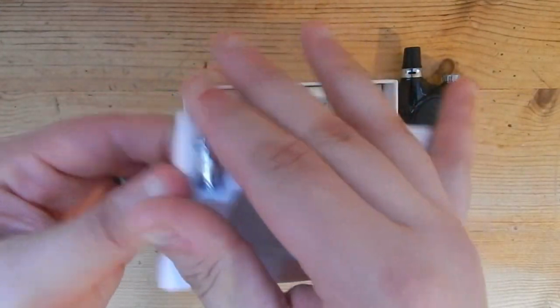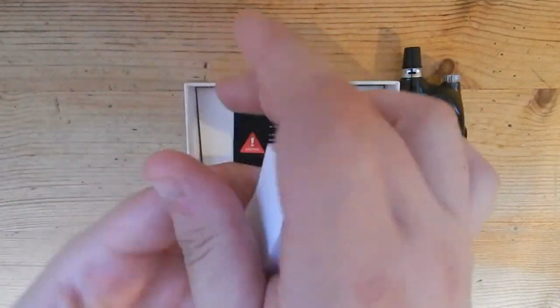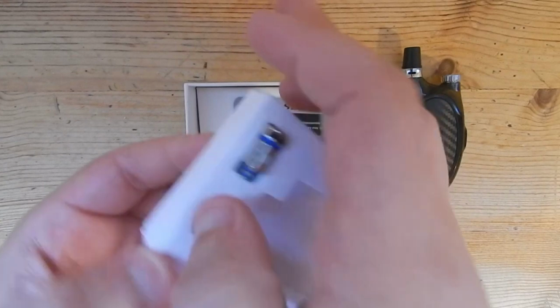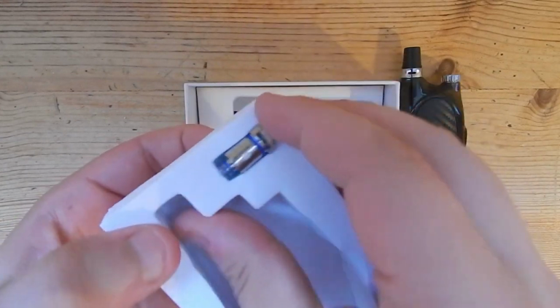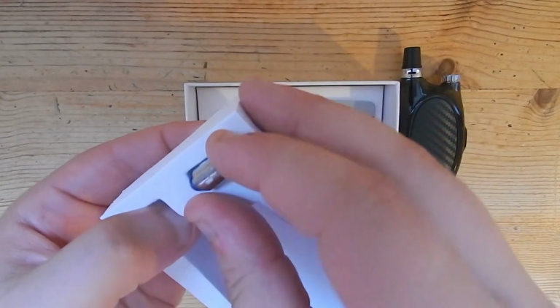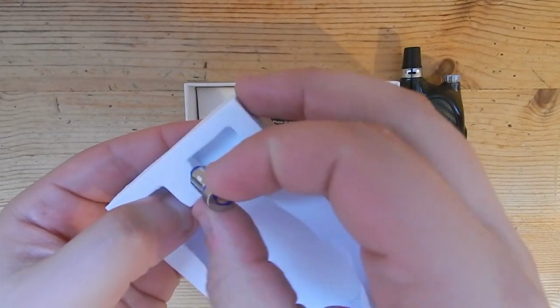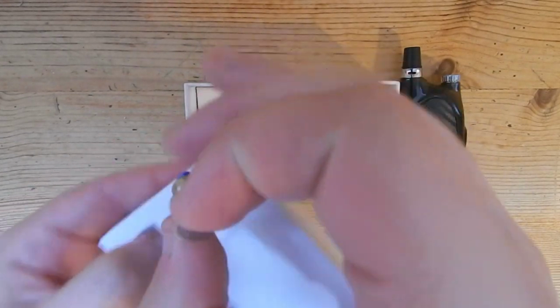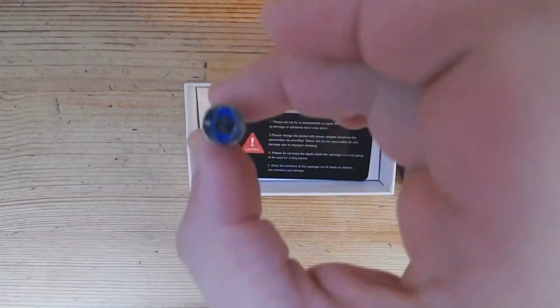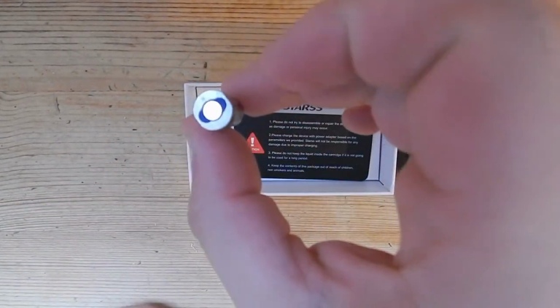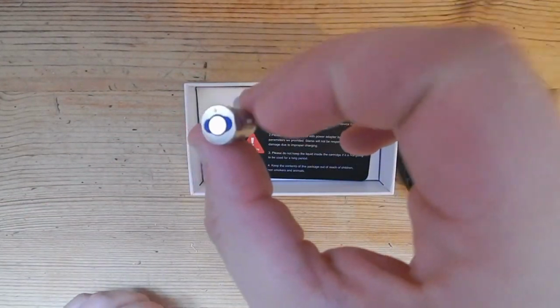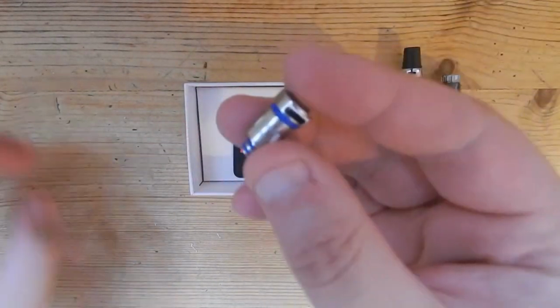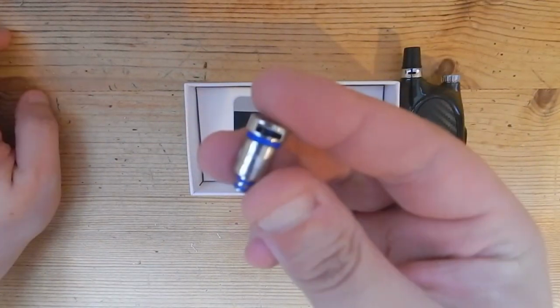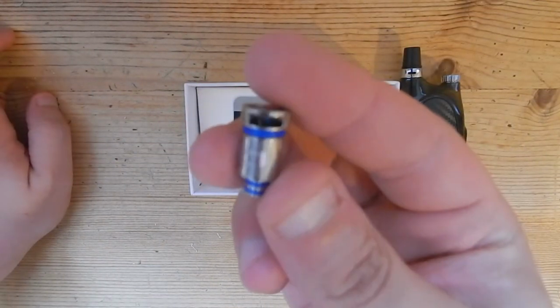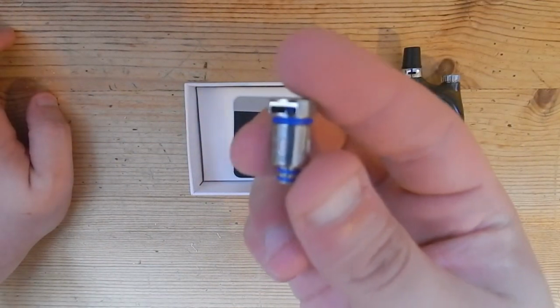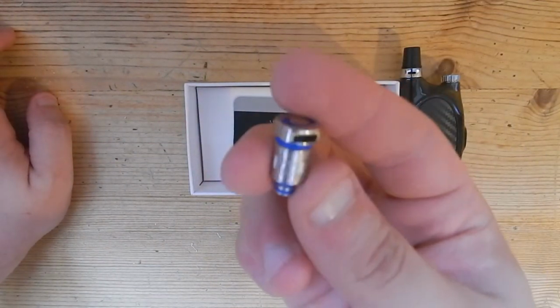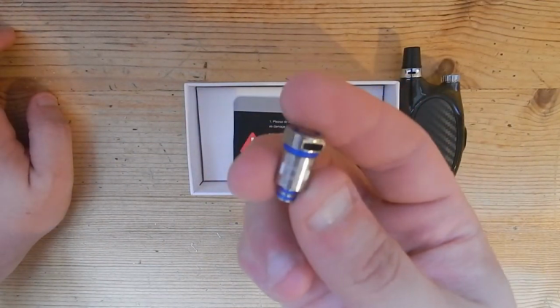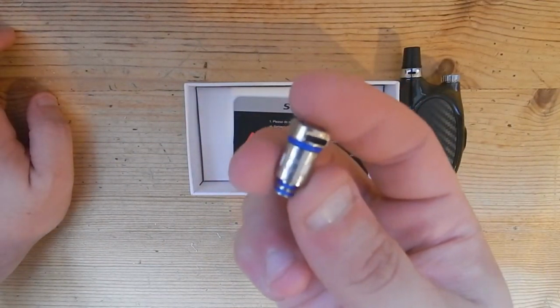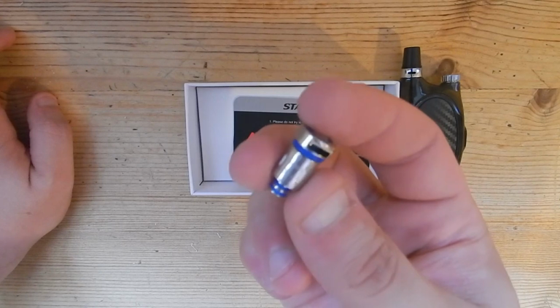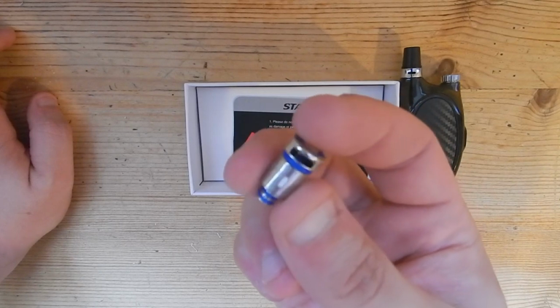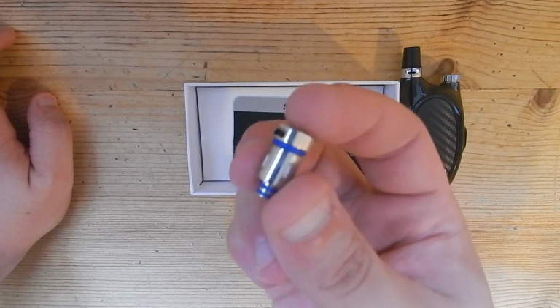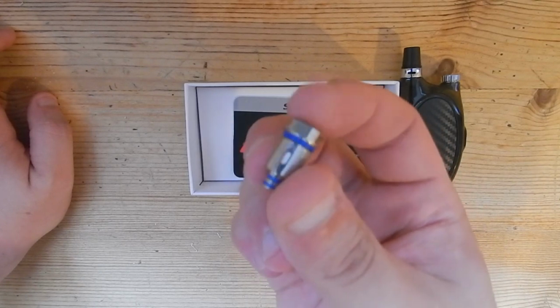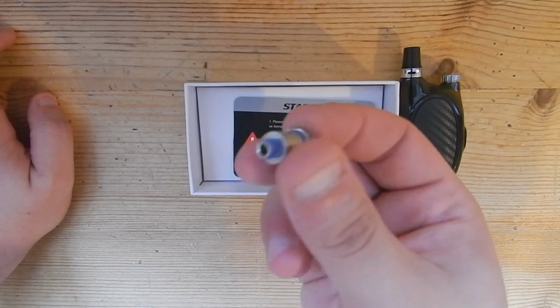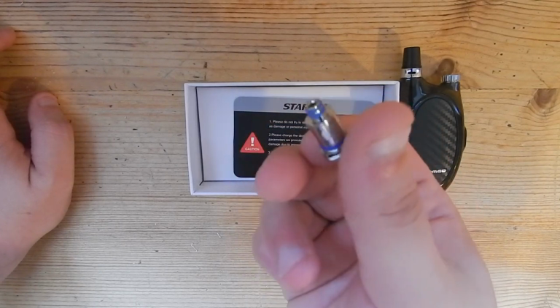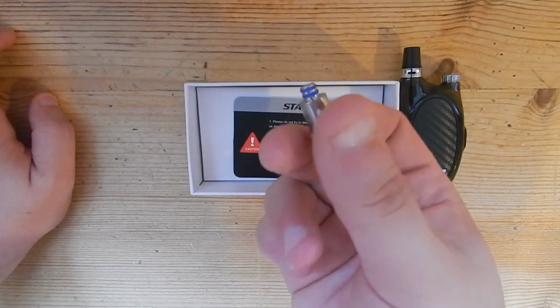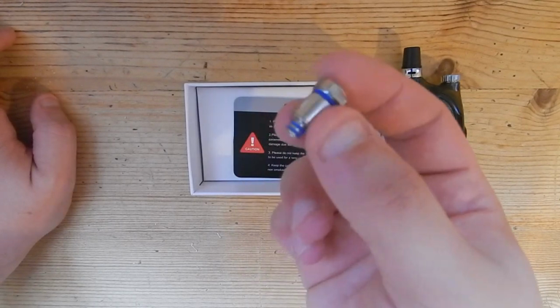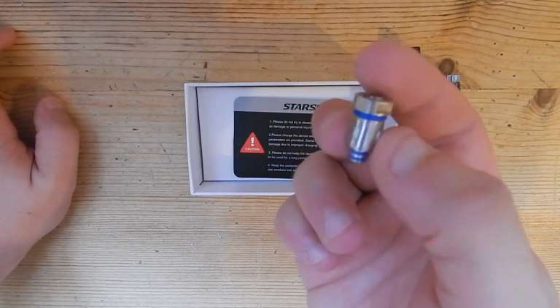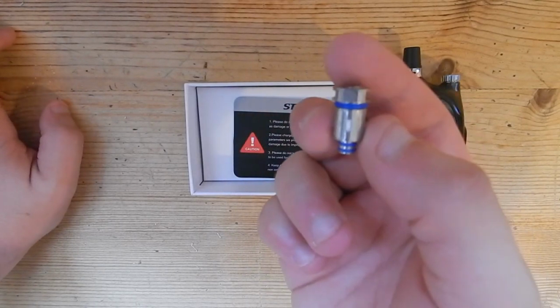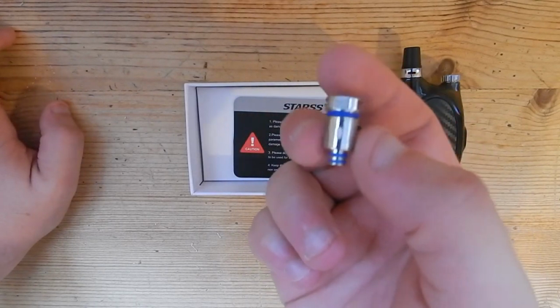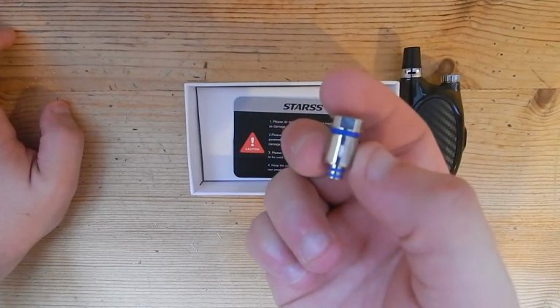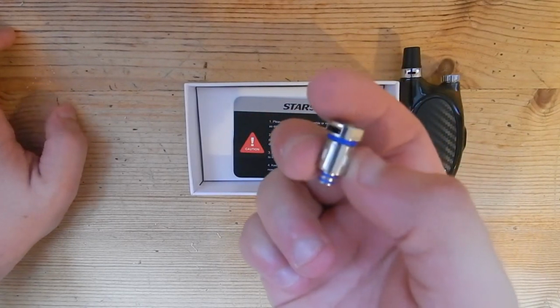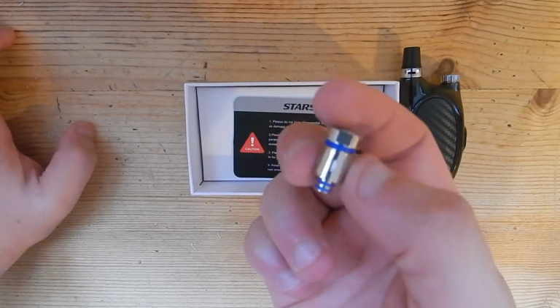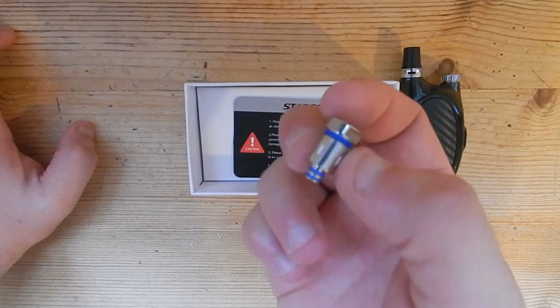Just in case you need to look at the spare coil - they're very similar to the node coils. It'd be interesting to see if they're compatible, but they look a little bit different.